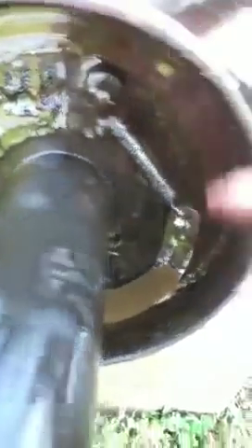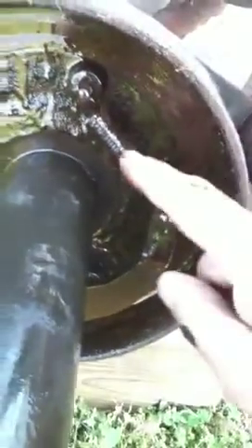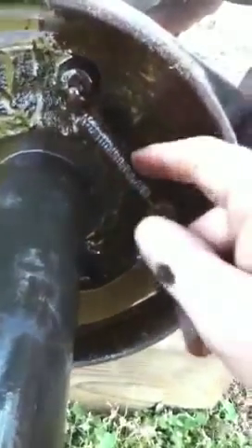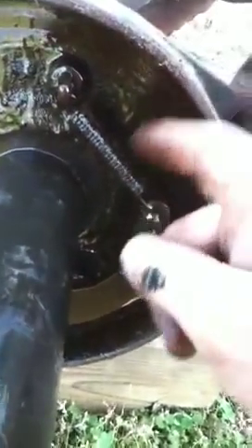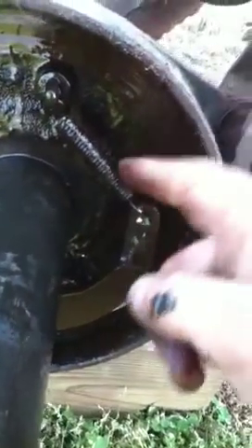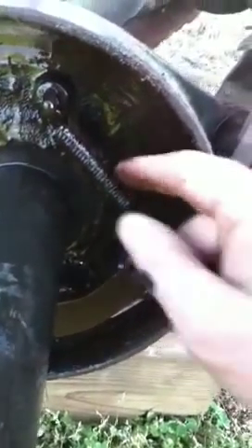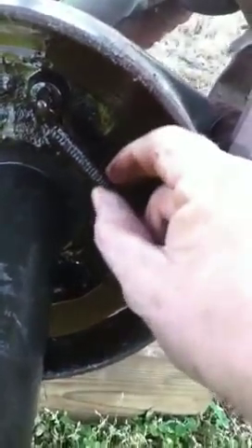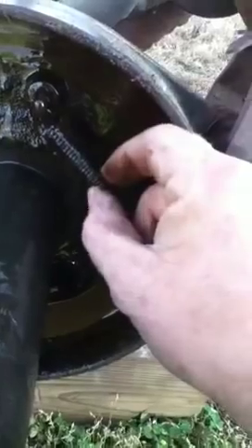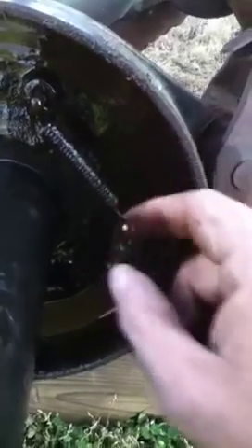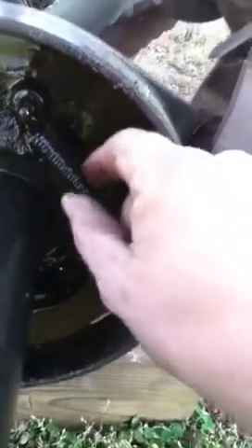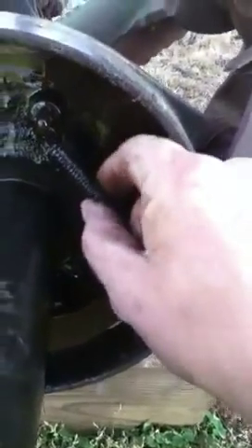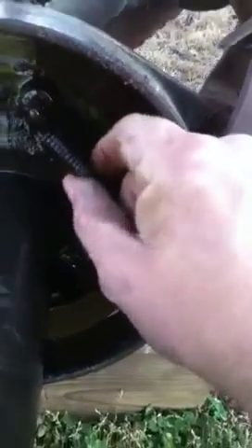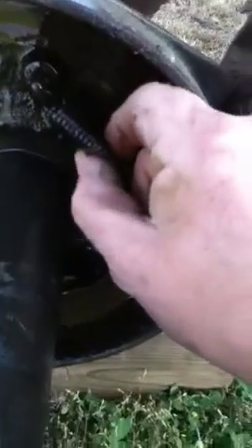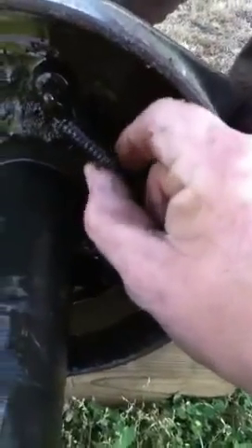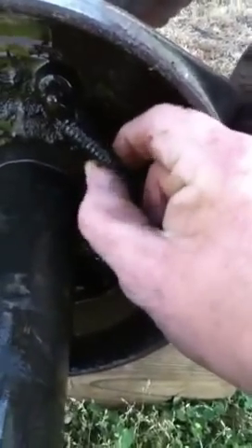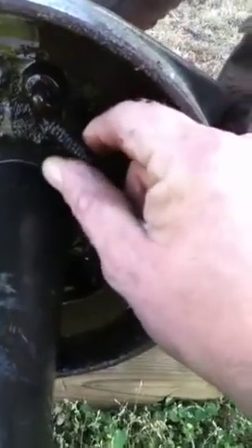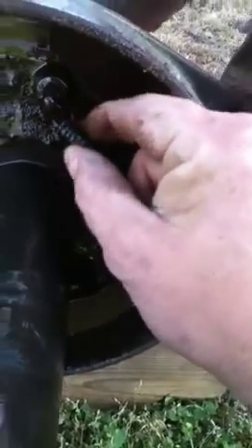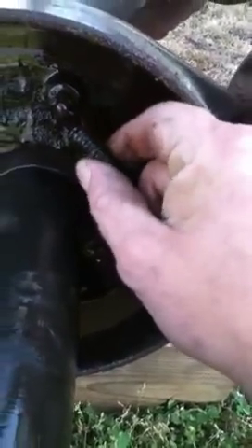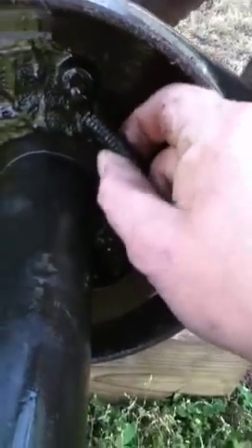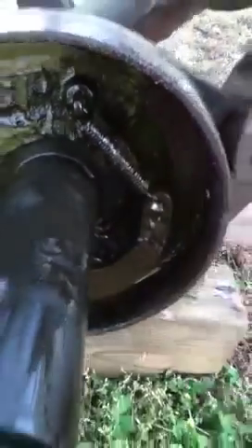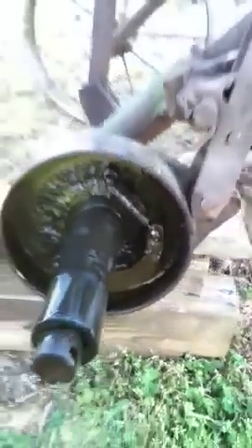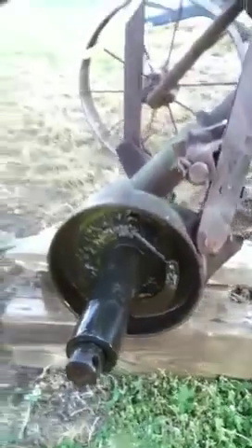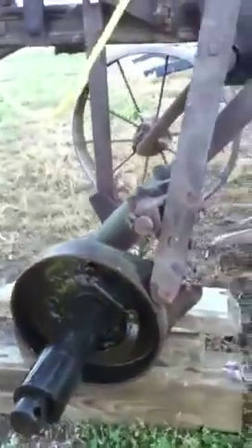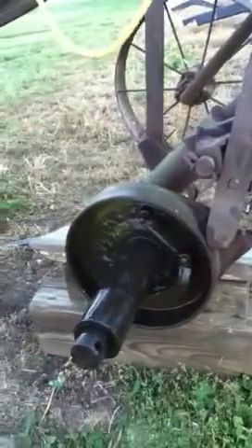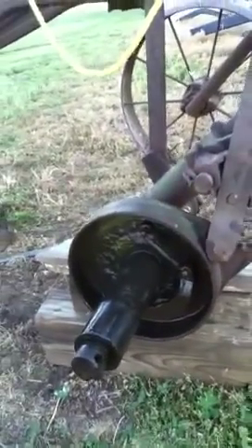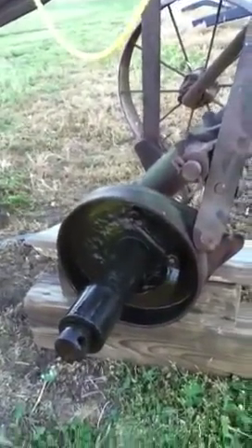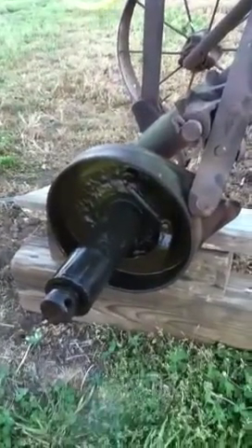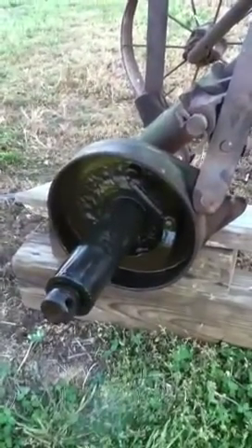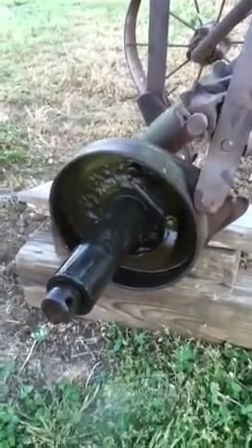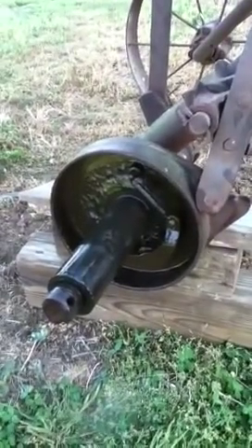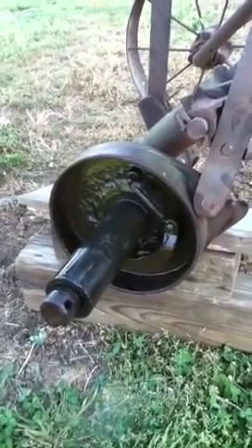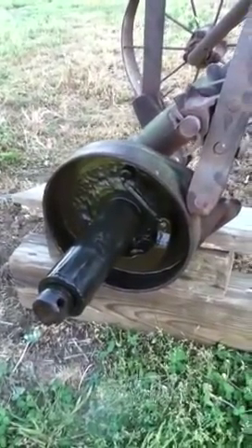I need to take this spring off — that is not the right spring. I shouldn't be able to pull it with my fingers like this. Make sure it's all... I greased it up already. I've cleaned it up.